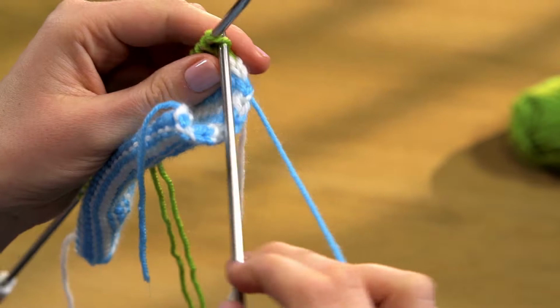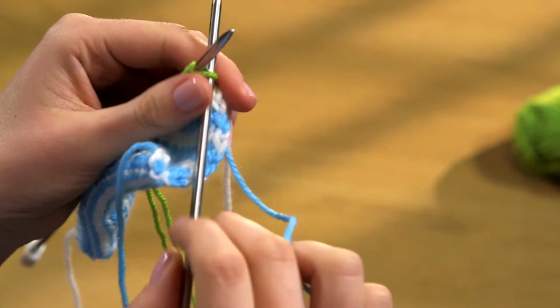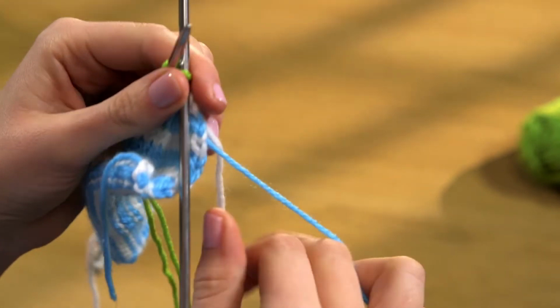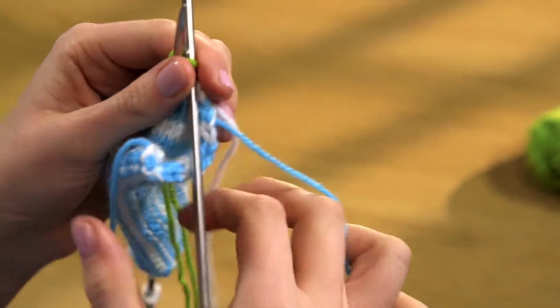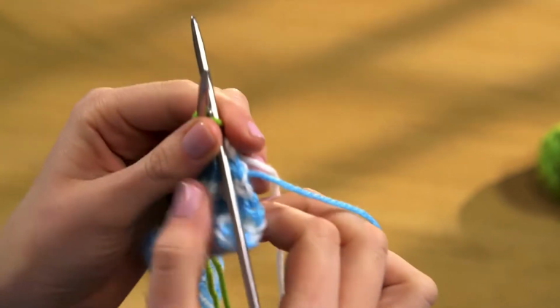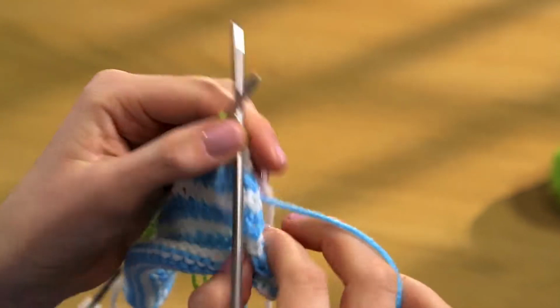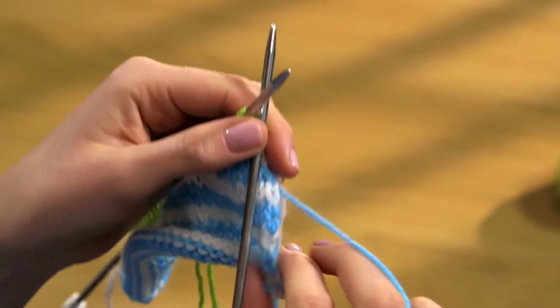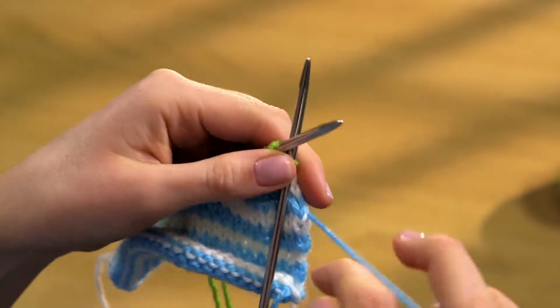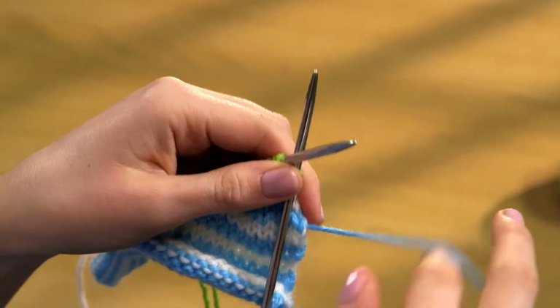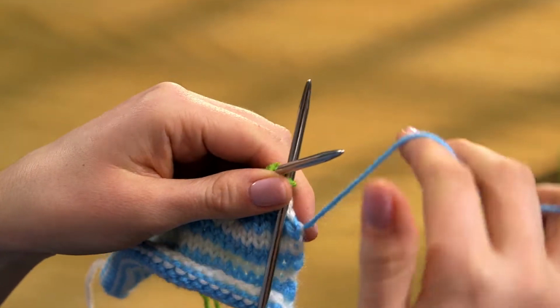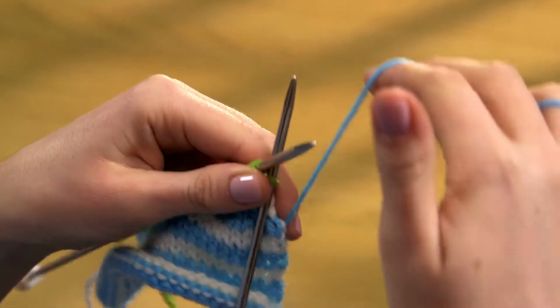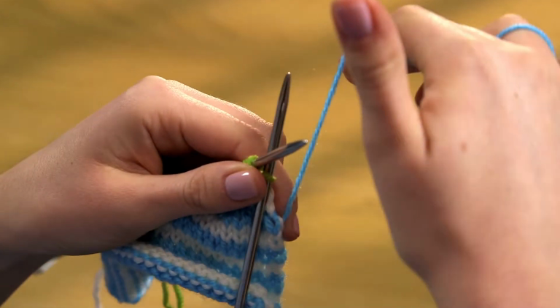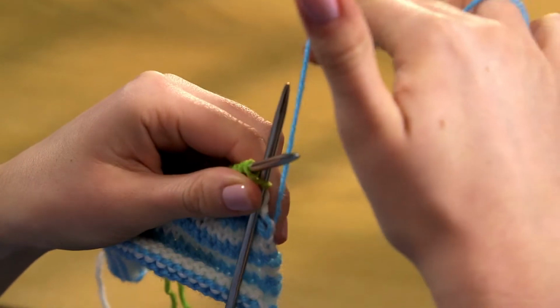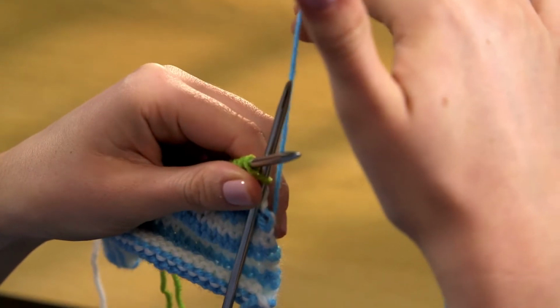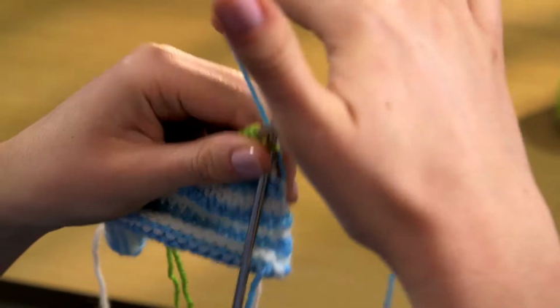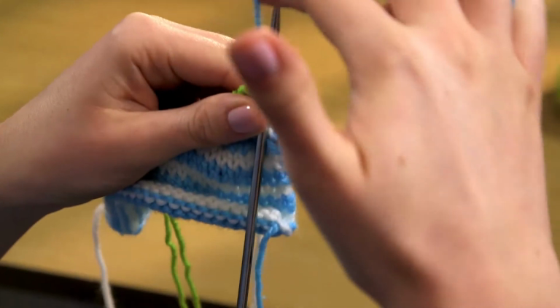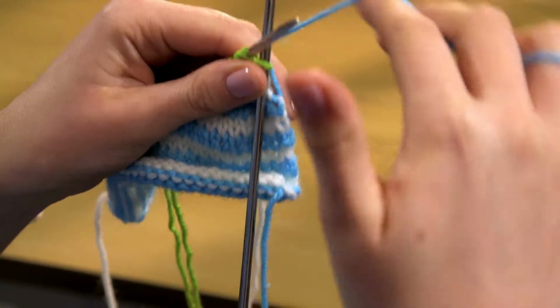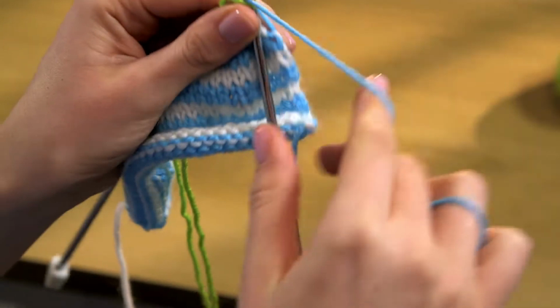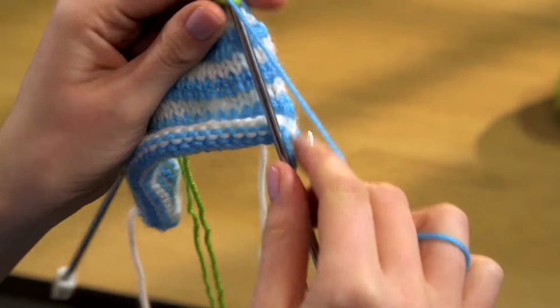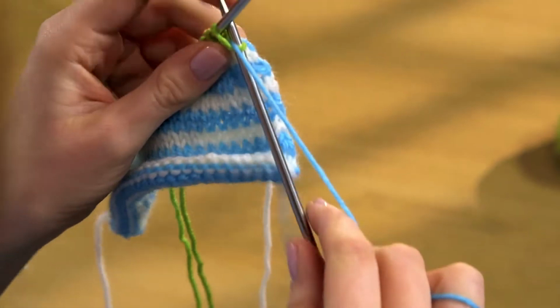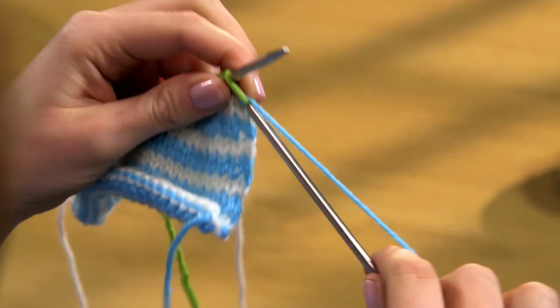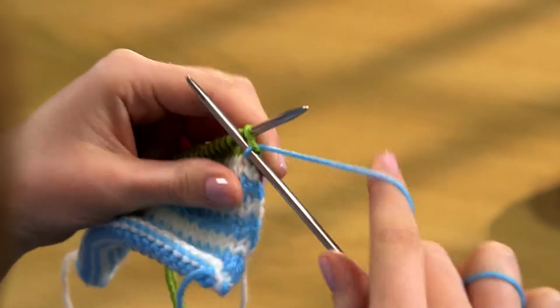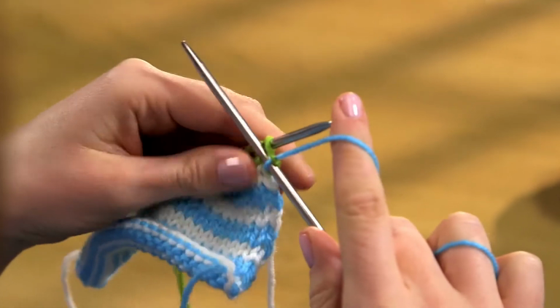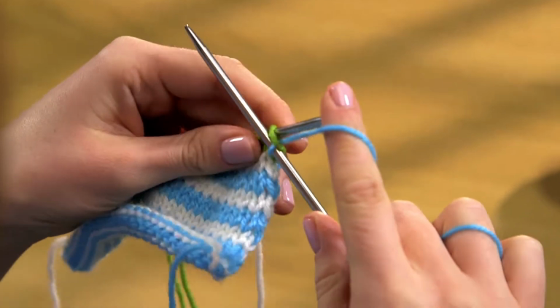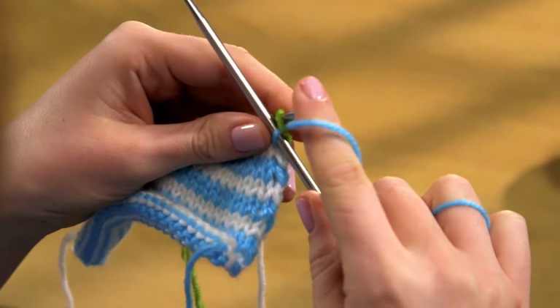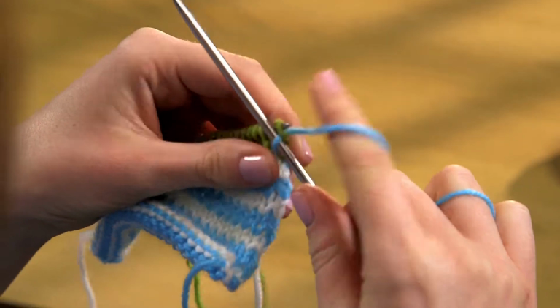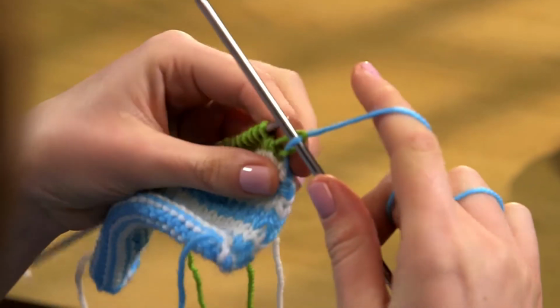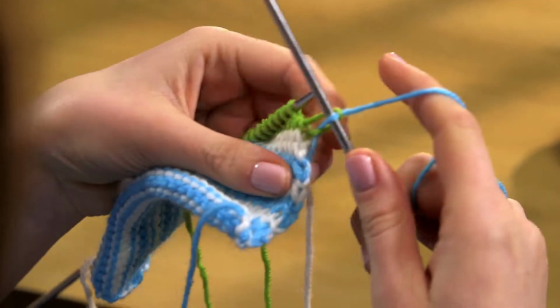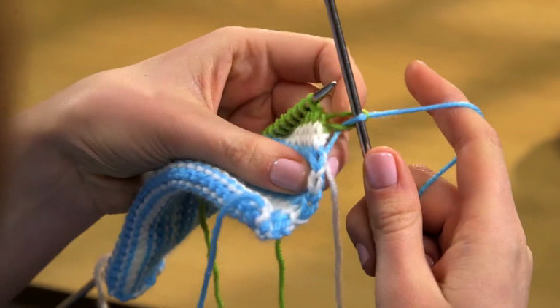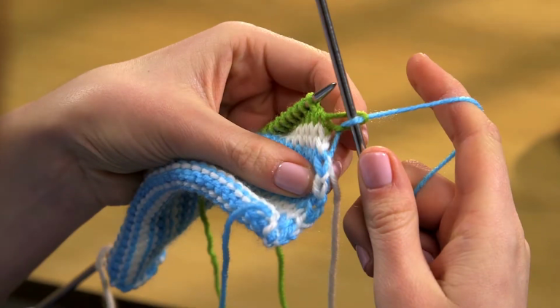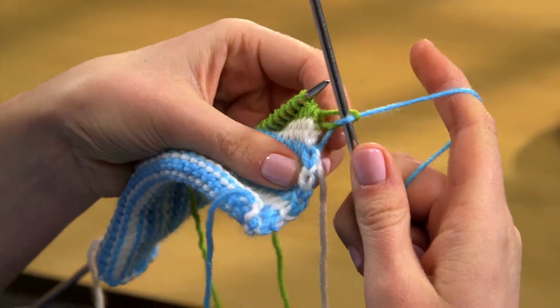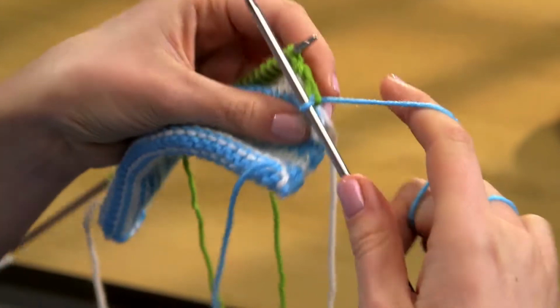Take care not to pull it up too tightly or the right hand edge will get distorted. Knit to the end of the row and purl back.